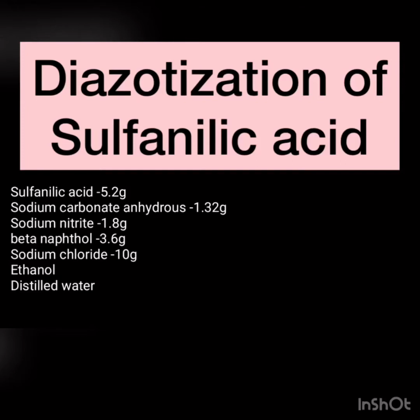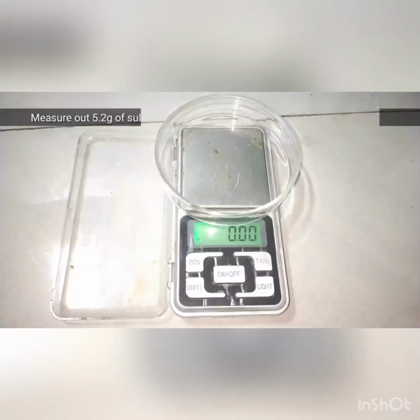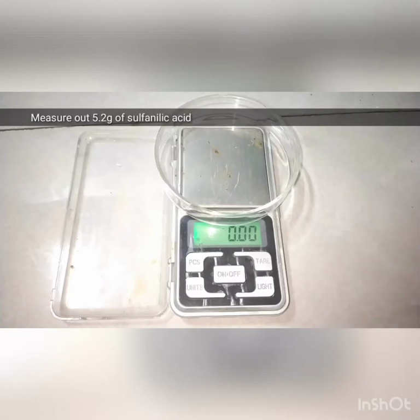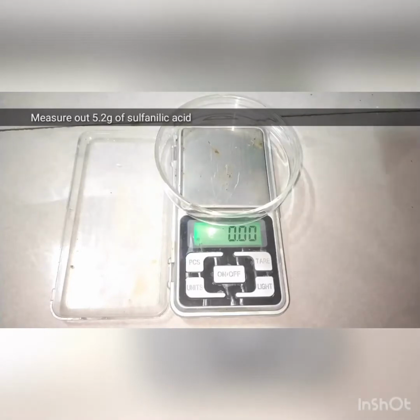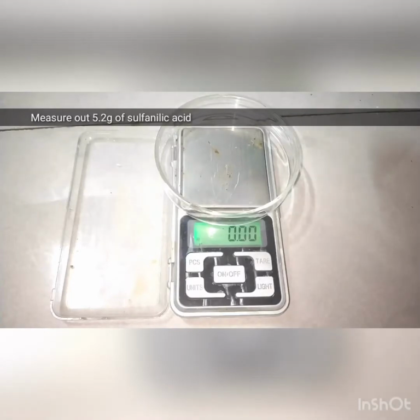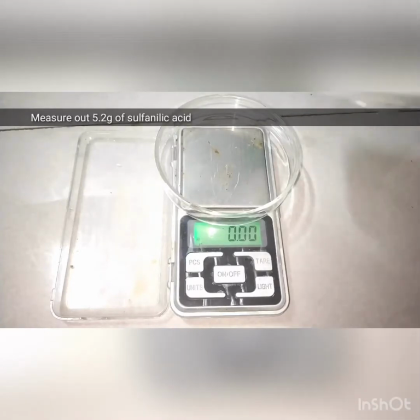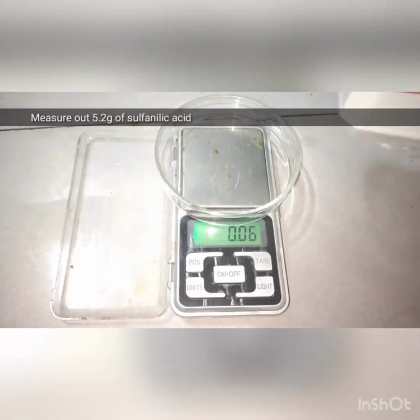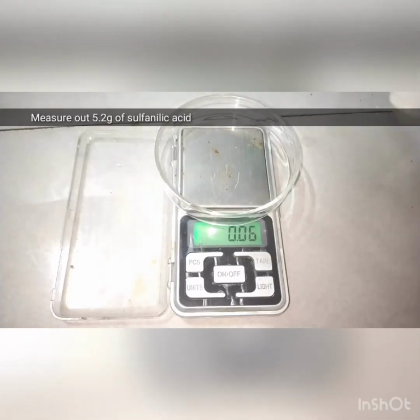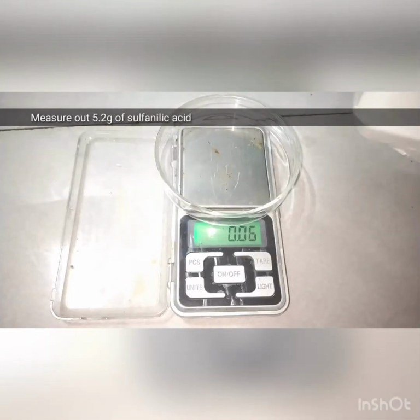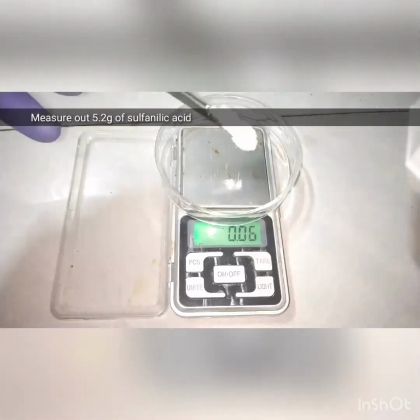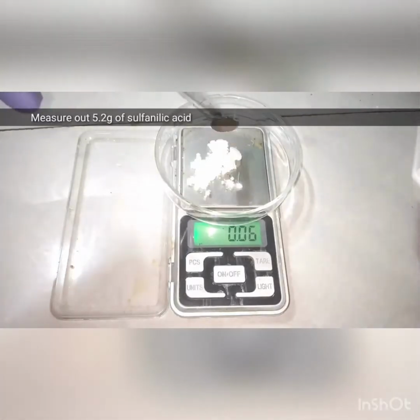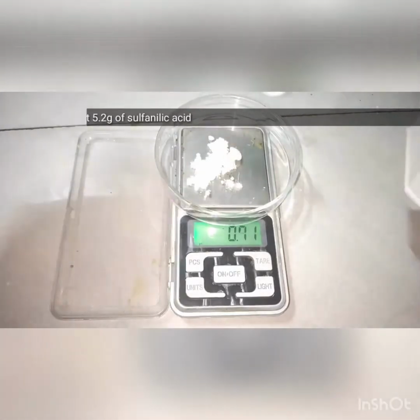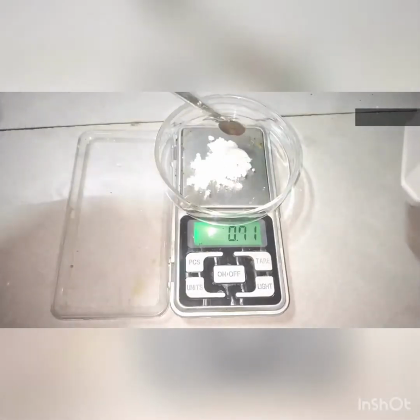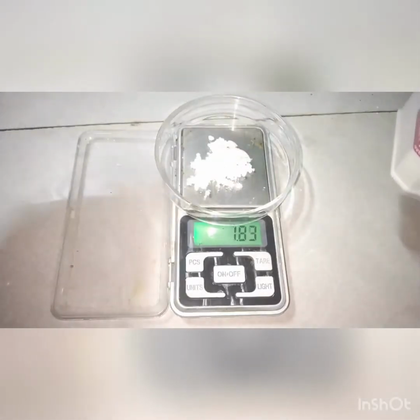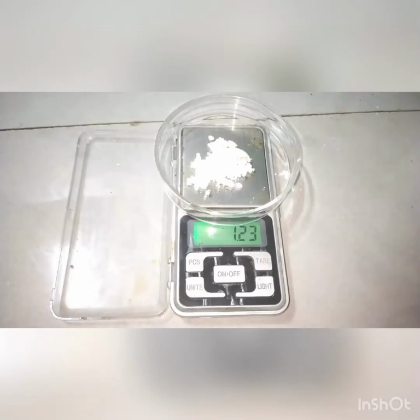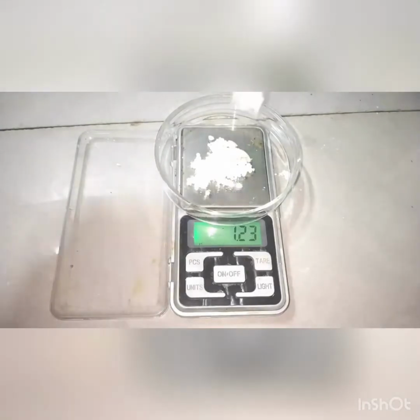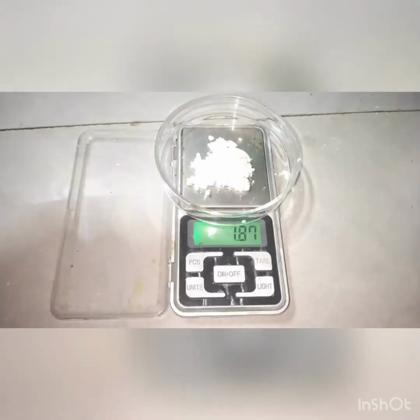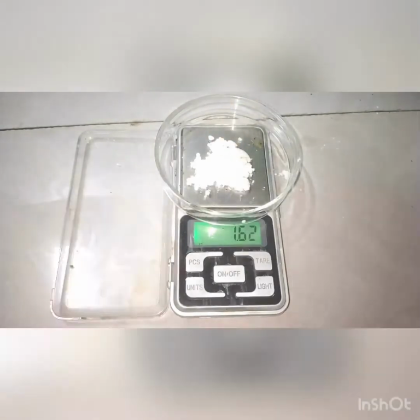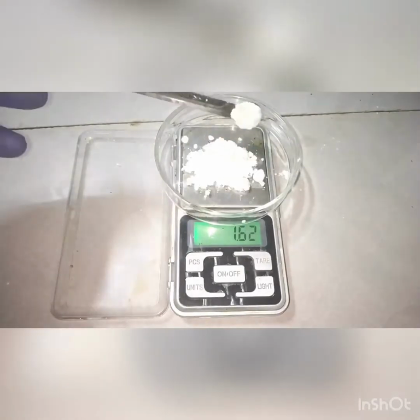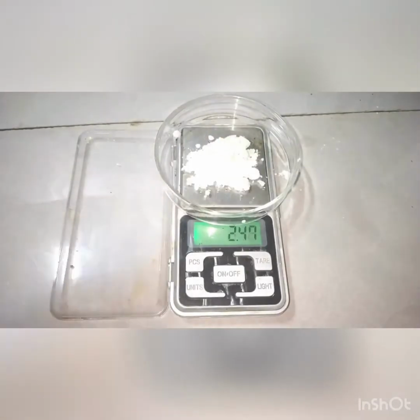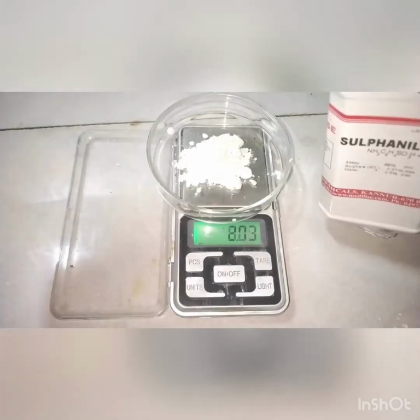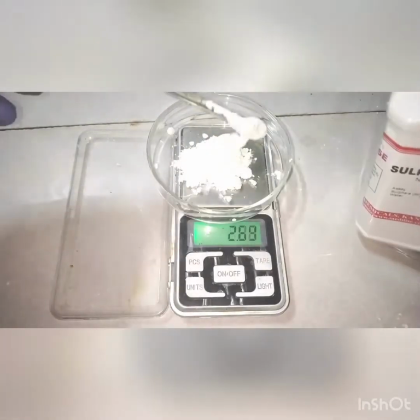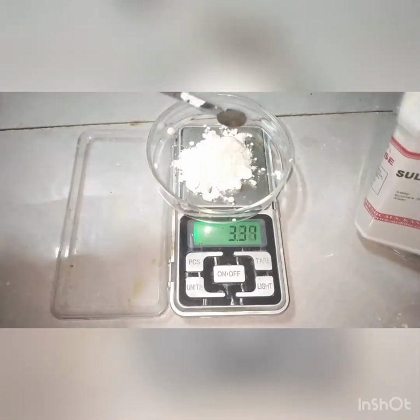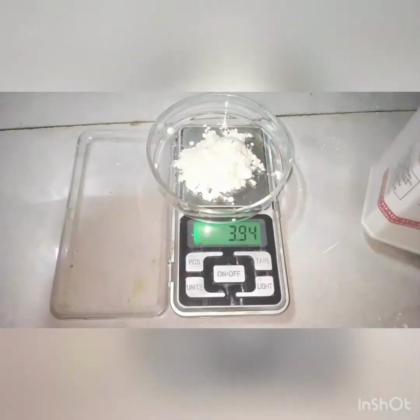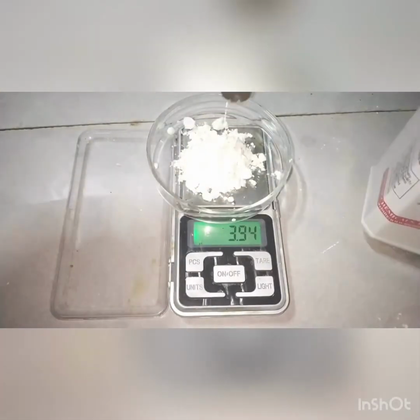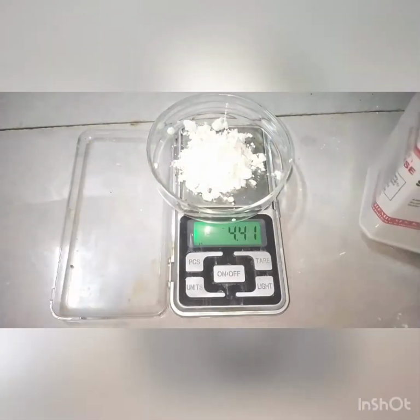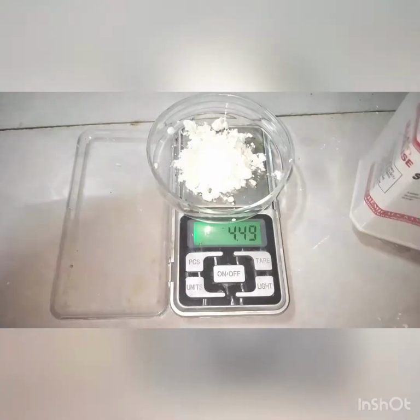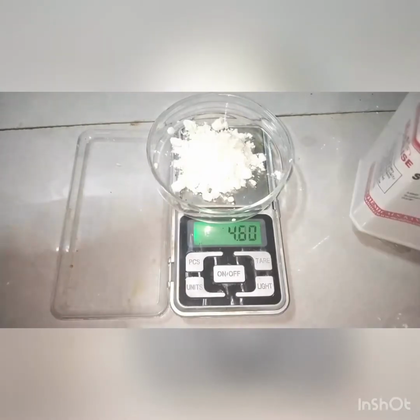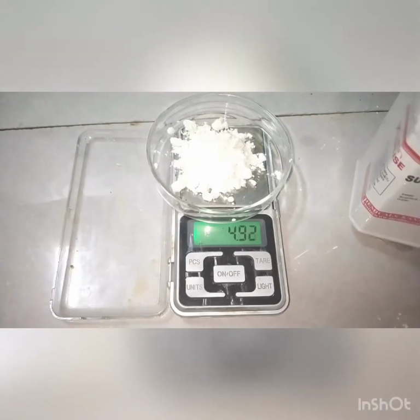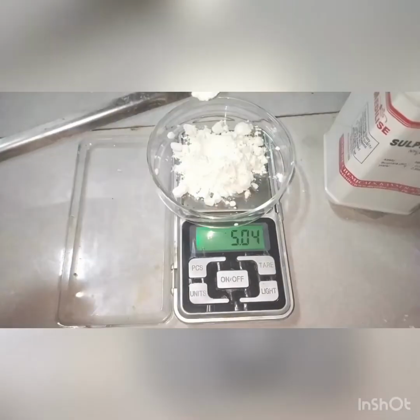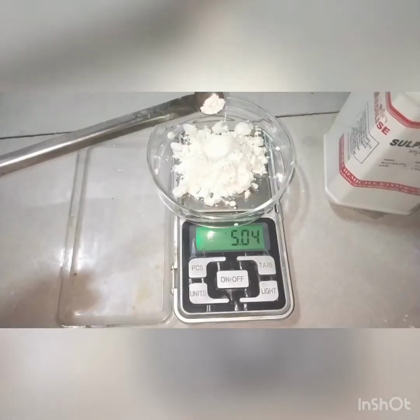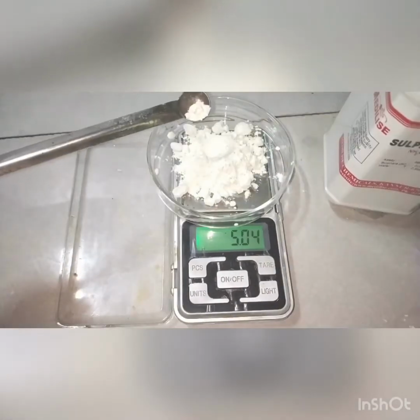Next is to diazotize sulfanilic acid, and for that I have measured out 5.2 grams of sulfanilic acid. Sulfanilic acid, as you can see, is an off-white colored fluffy powder and it is readily soluble in water.